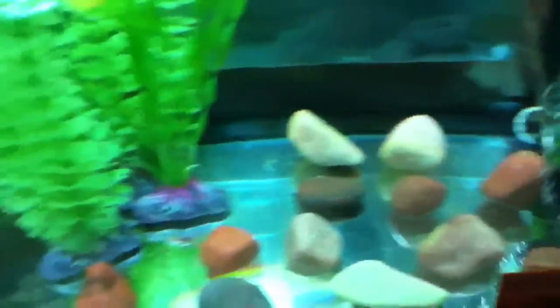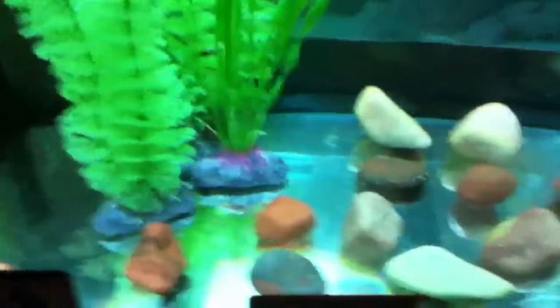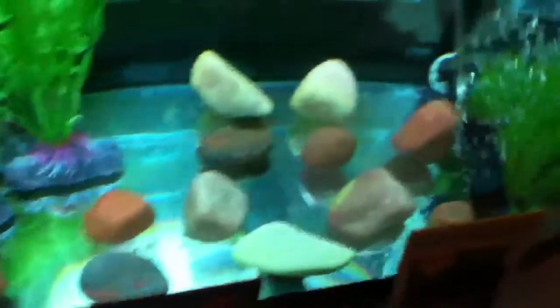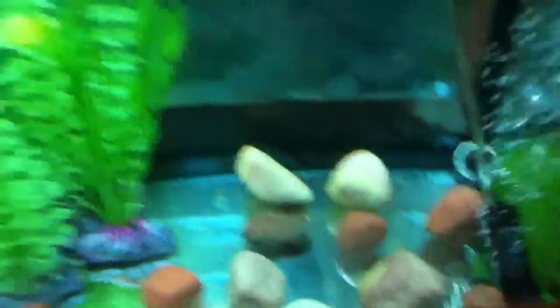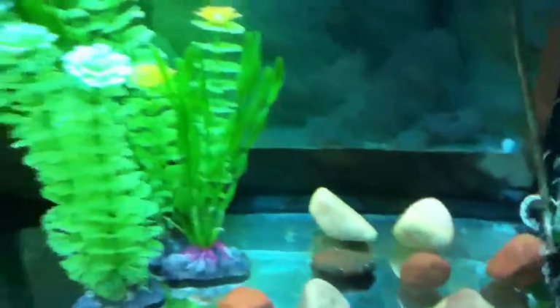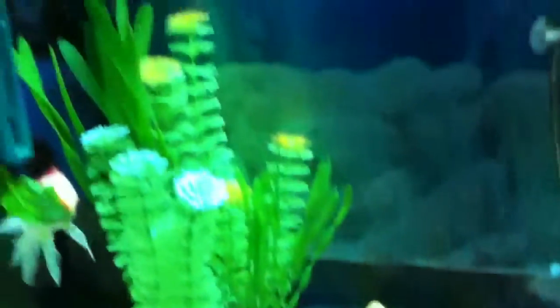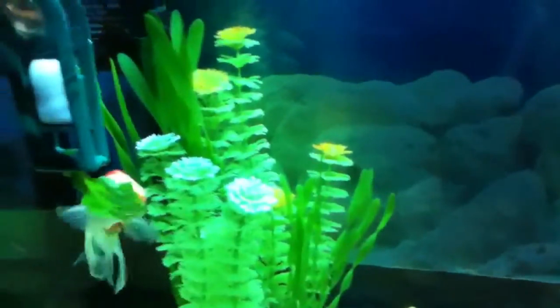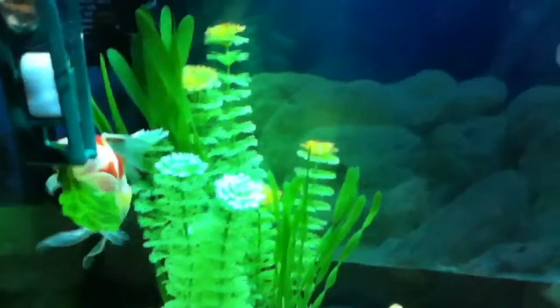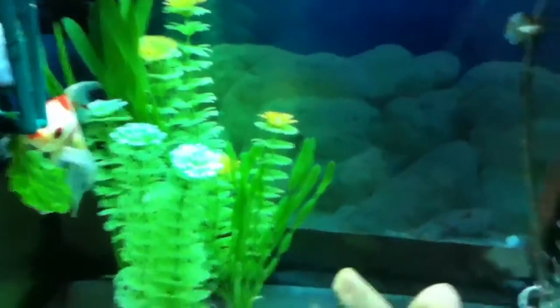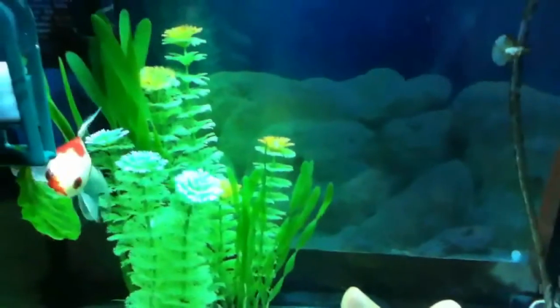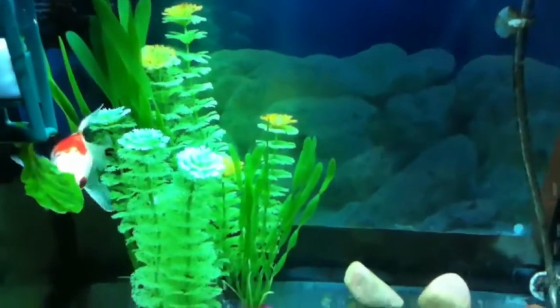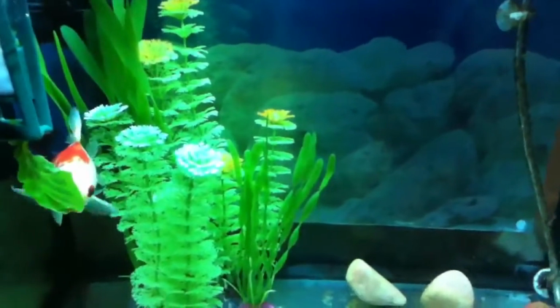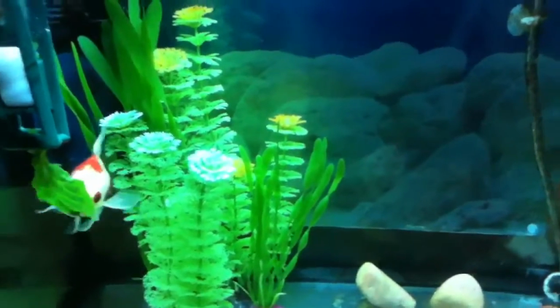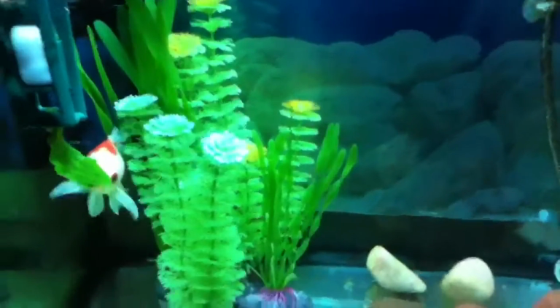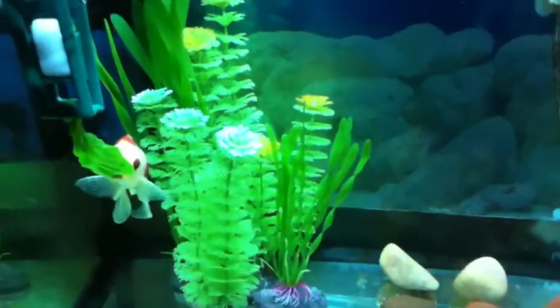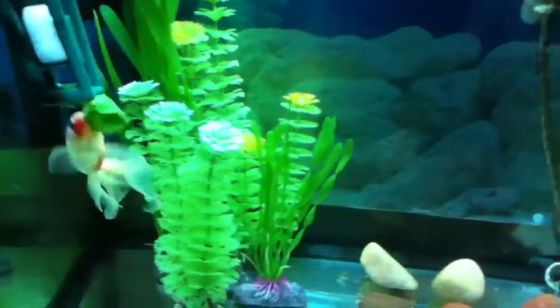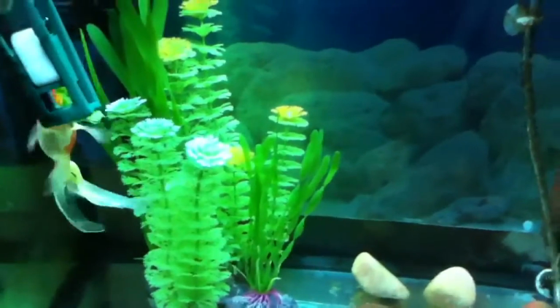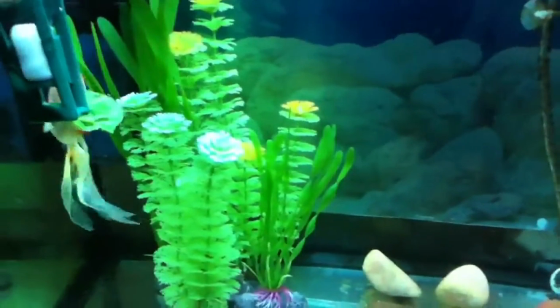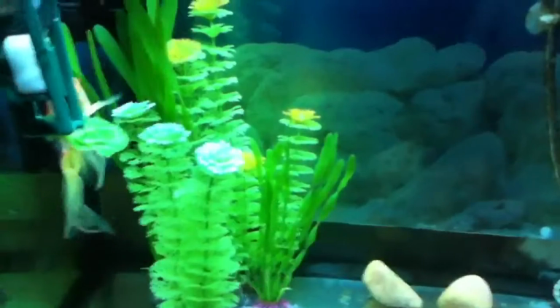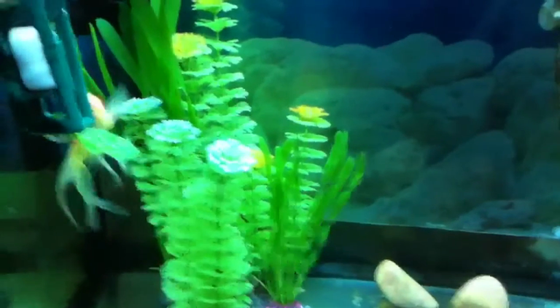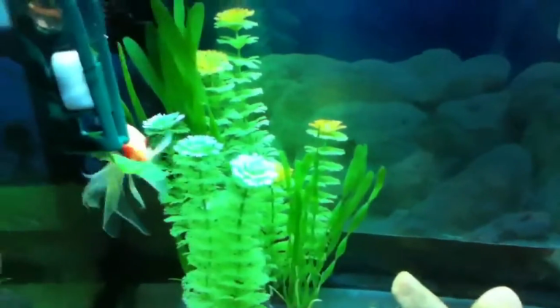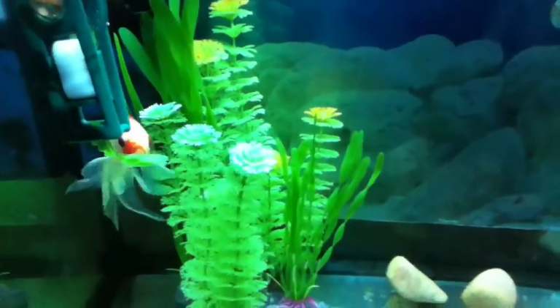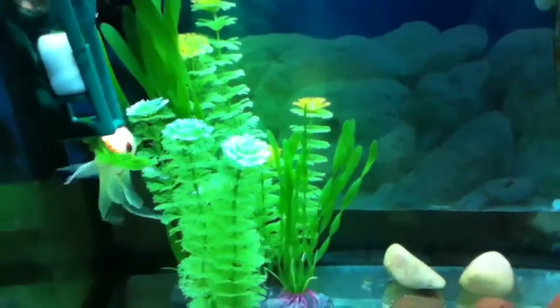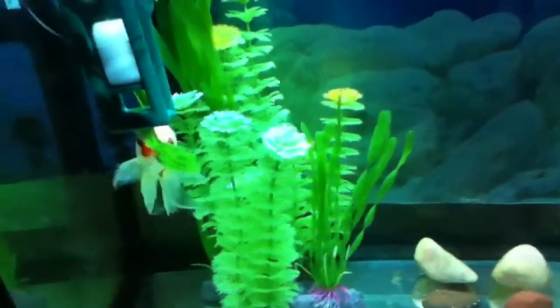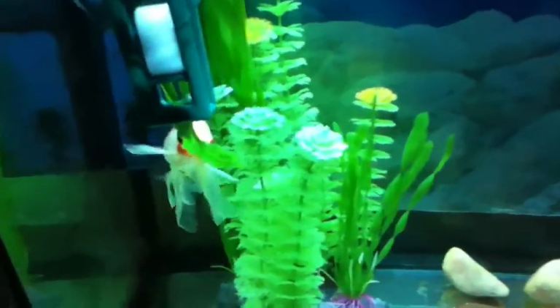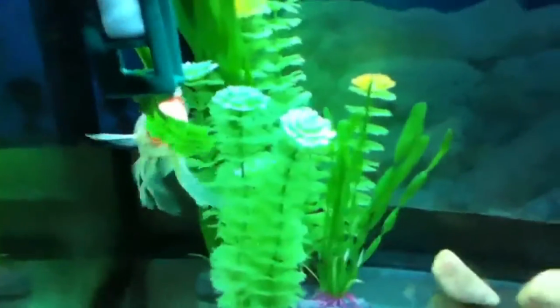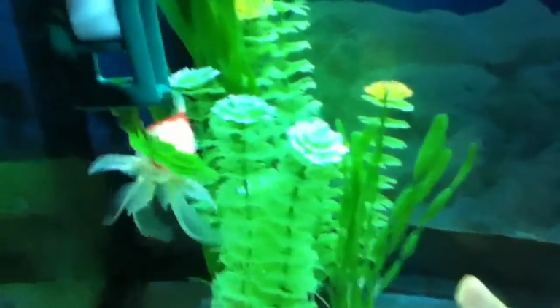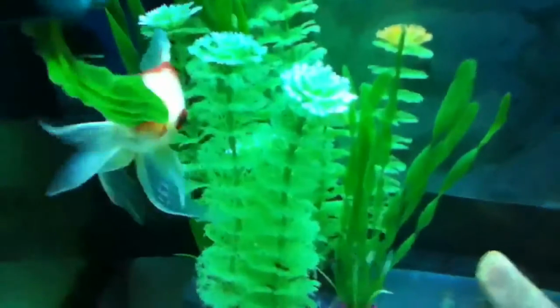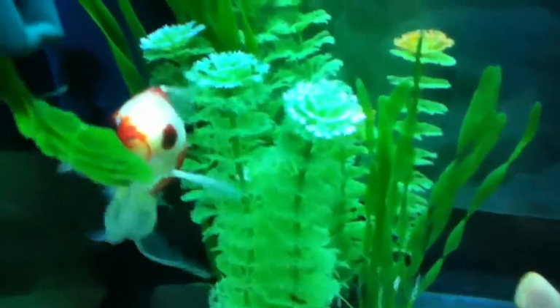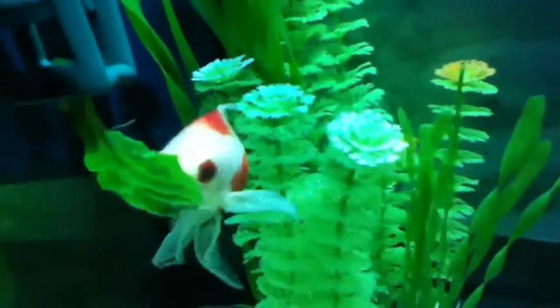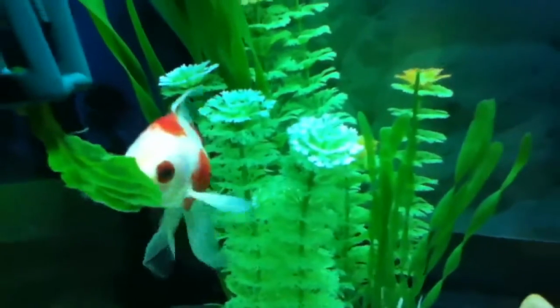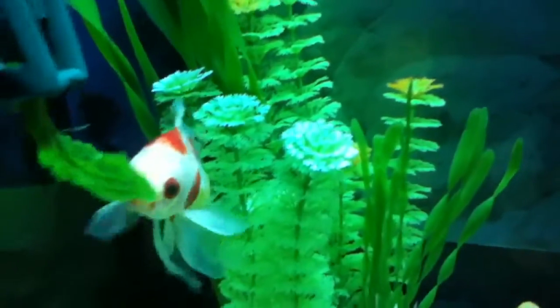They were really dirty before. I just wanted to change things around a bit because I'd had those old plants in there for quite a while and it was just getting a bit boring. It's just nice to change things around to make things more interesting for Coral.